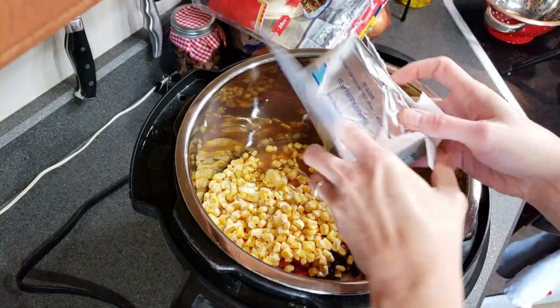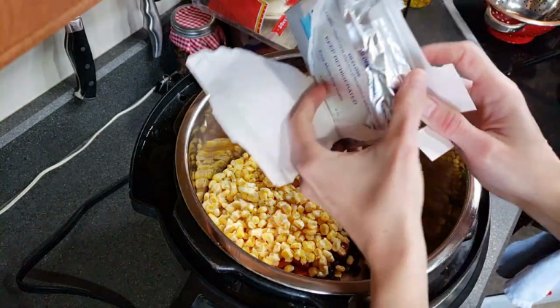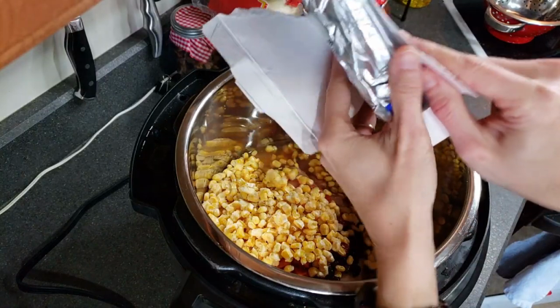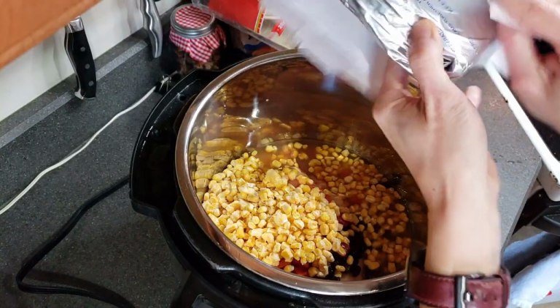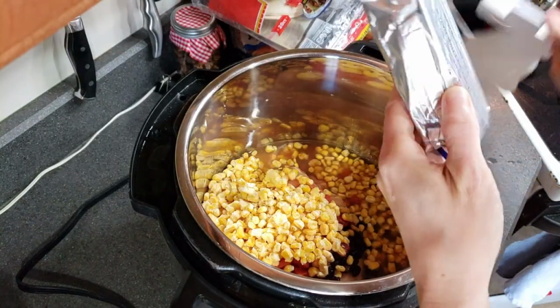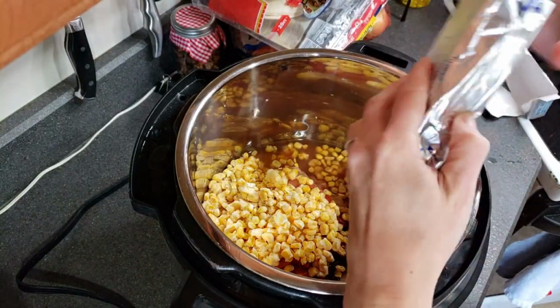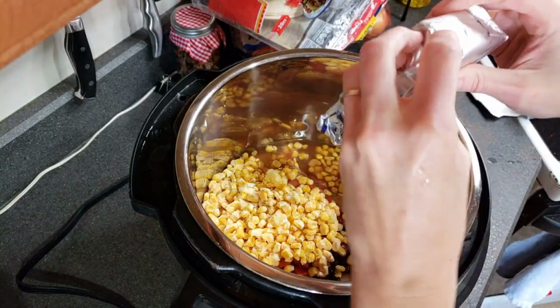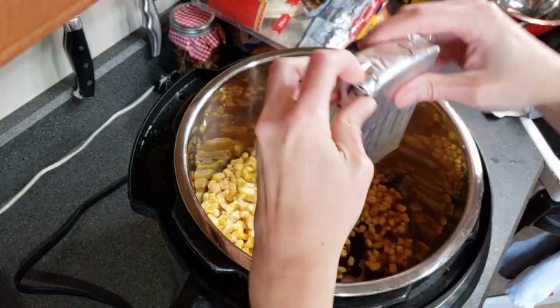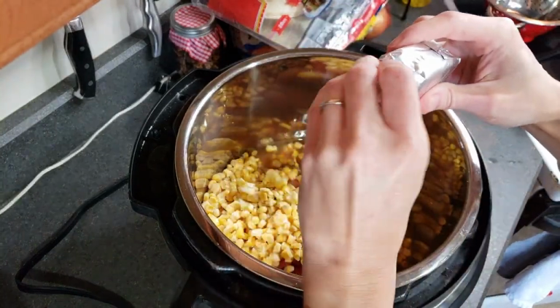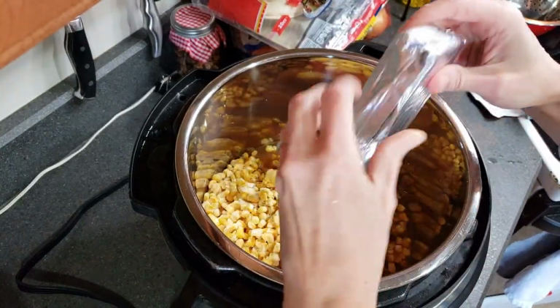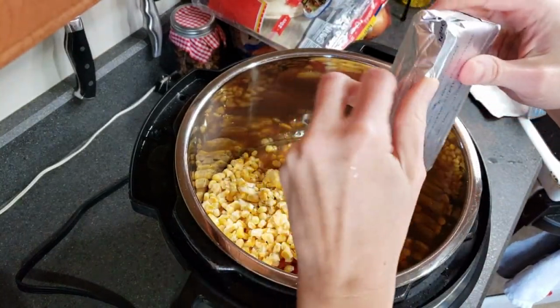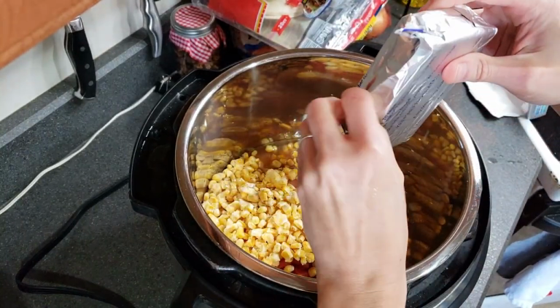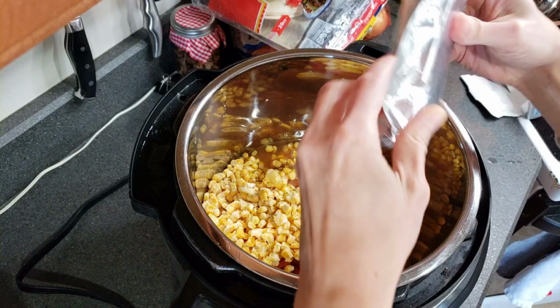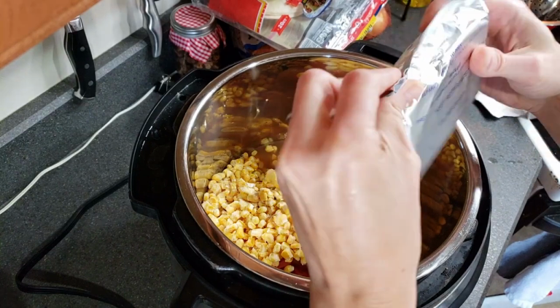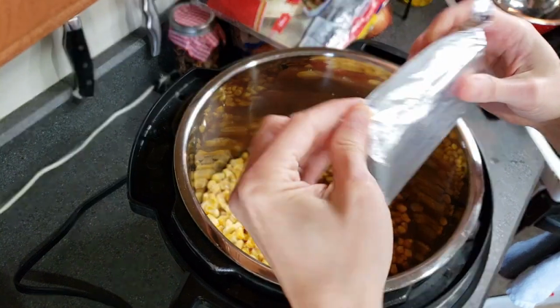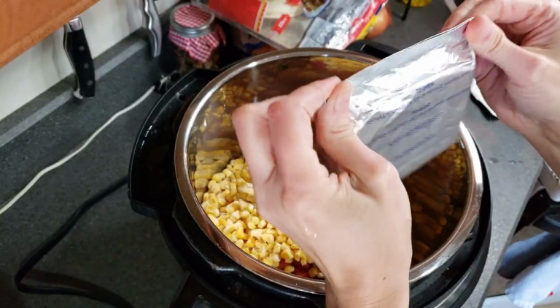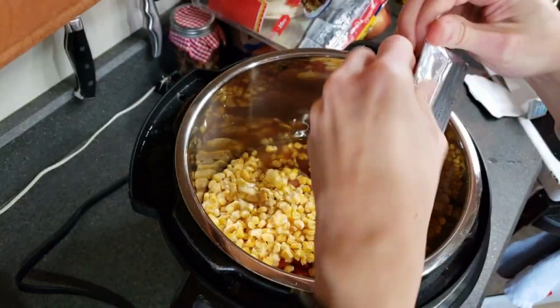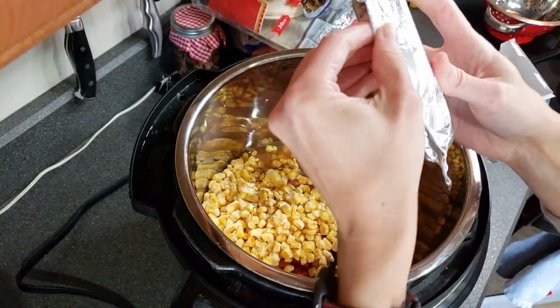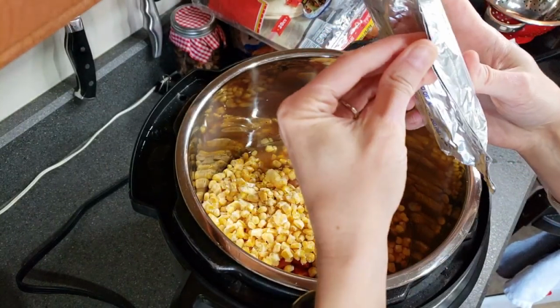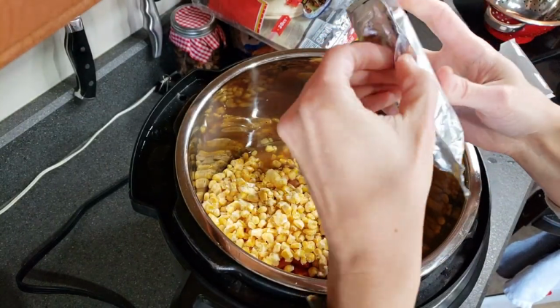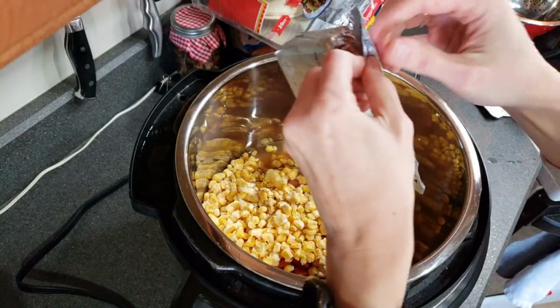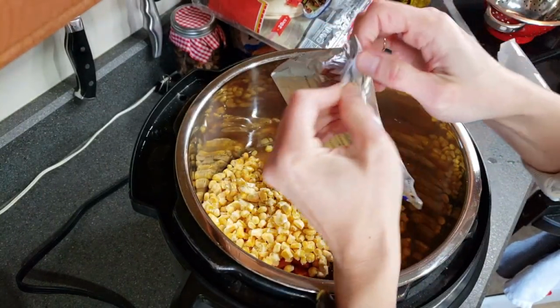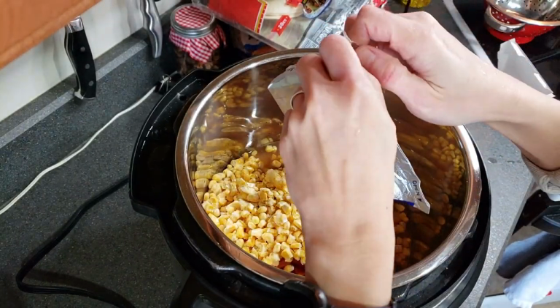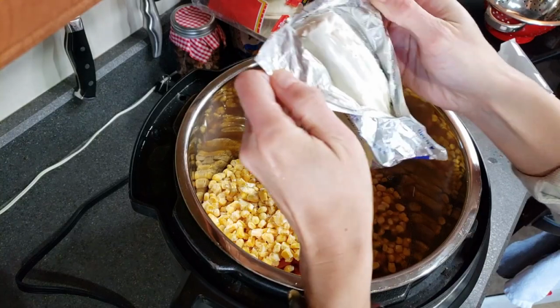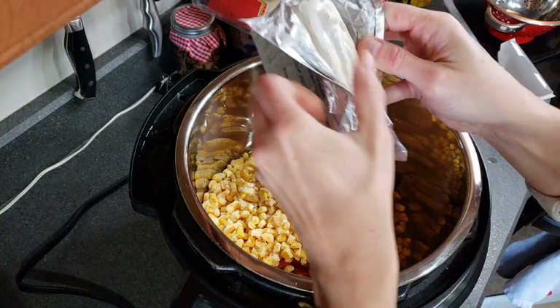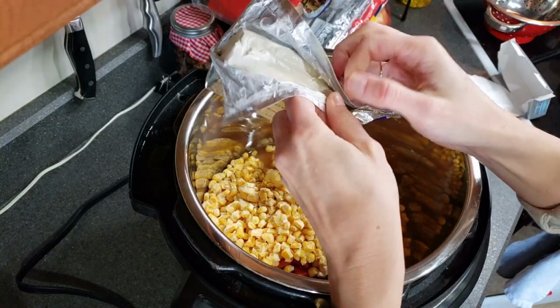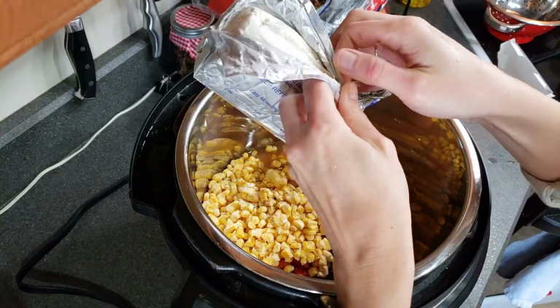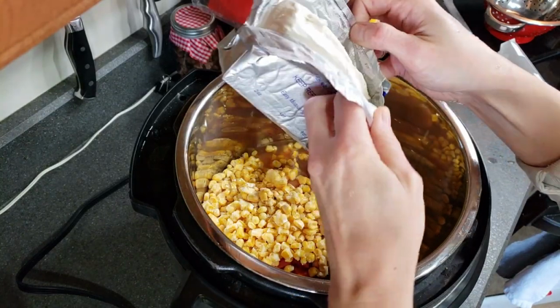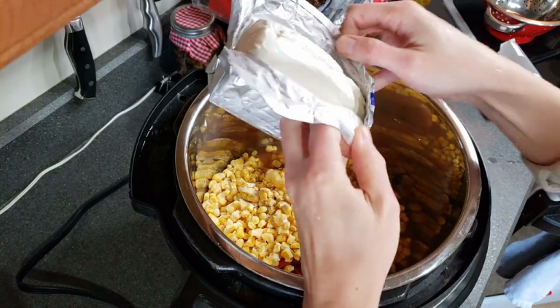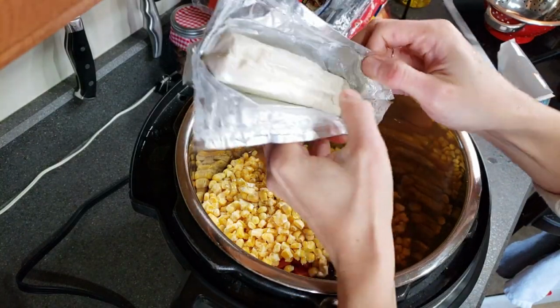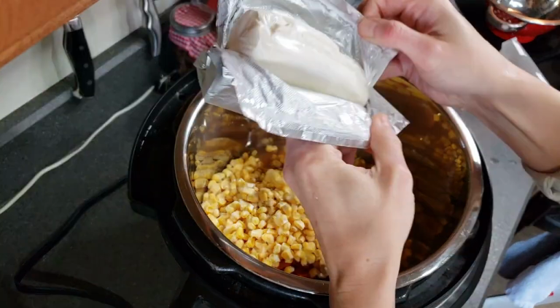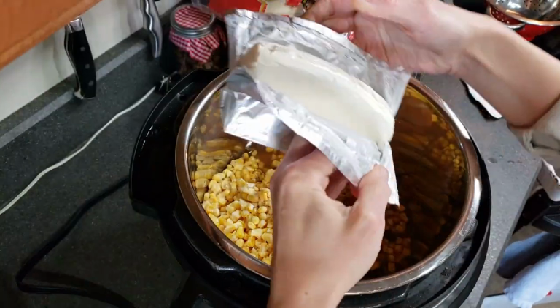Next up is the cream cheese, and this will just sit right on top. You can probably stir this about halfway through cooking. Sometimes I do, sometimes I don't — it really doesn't make a huge difference.